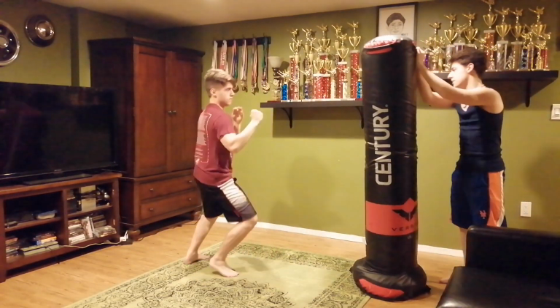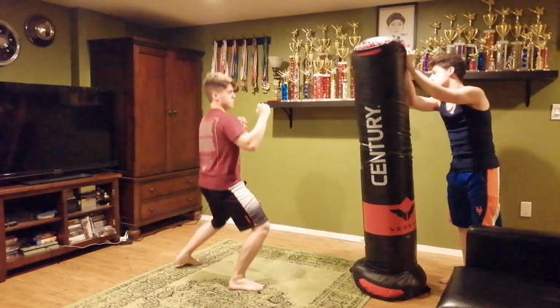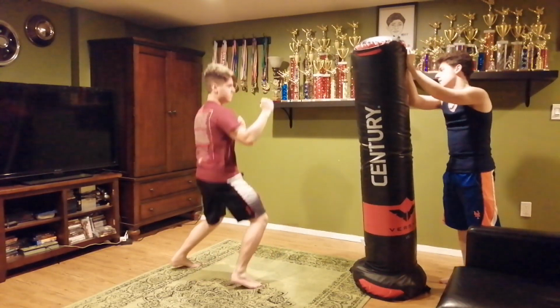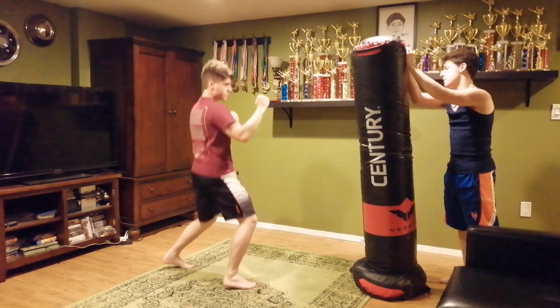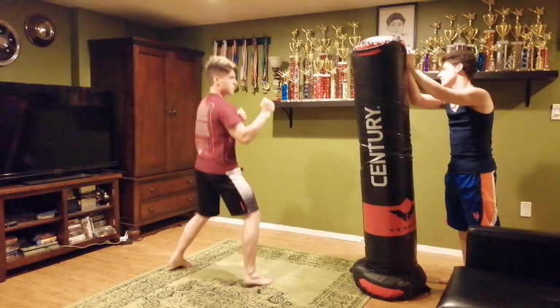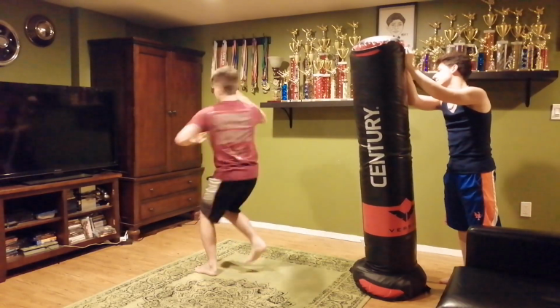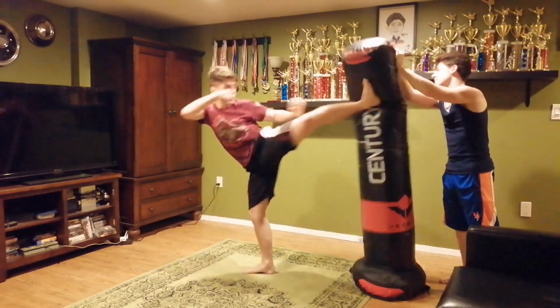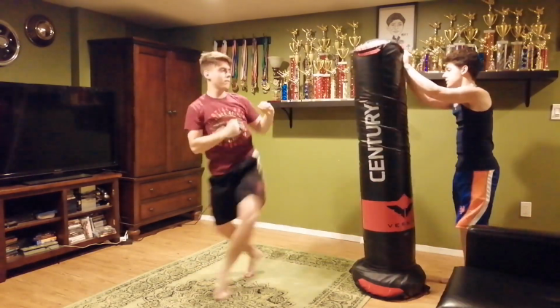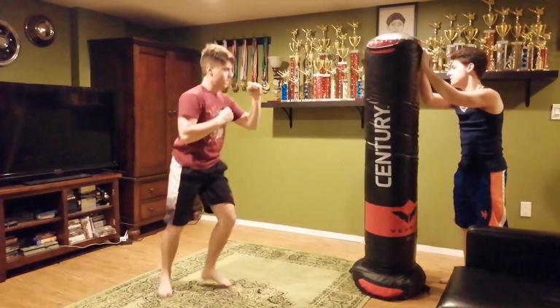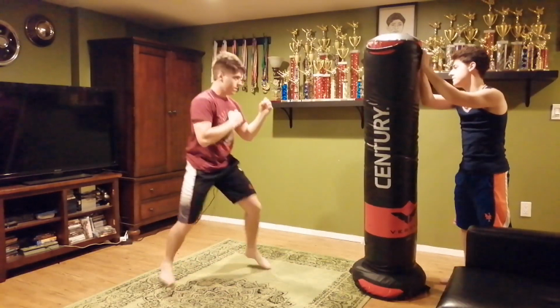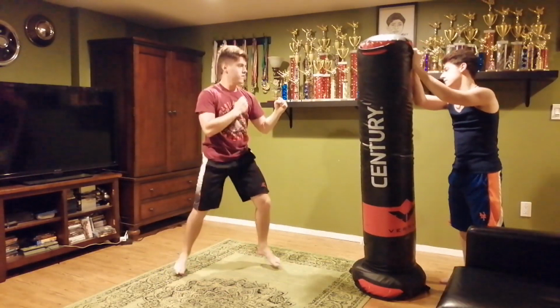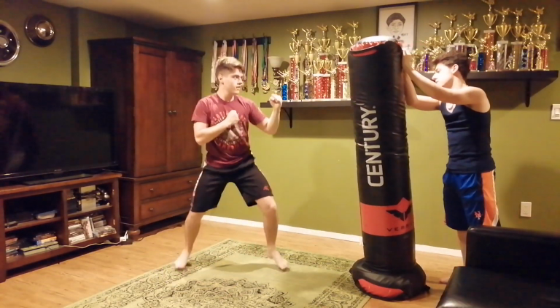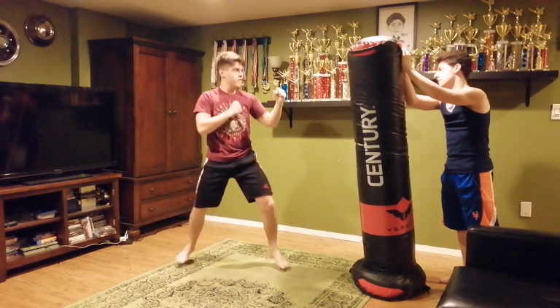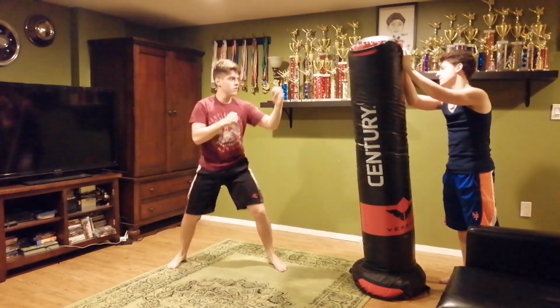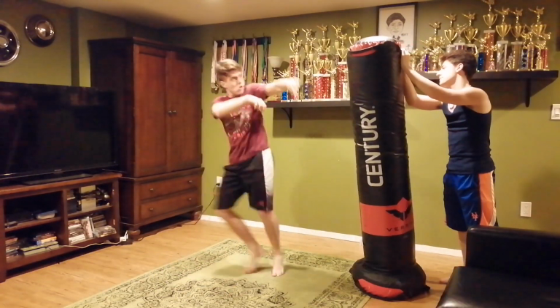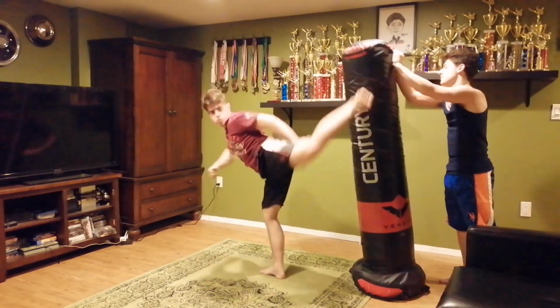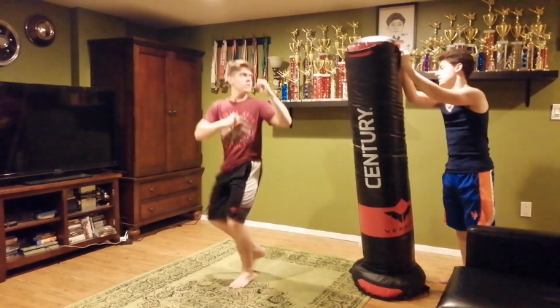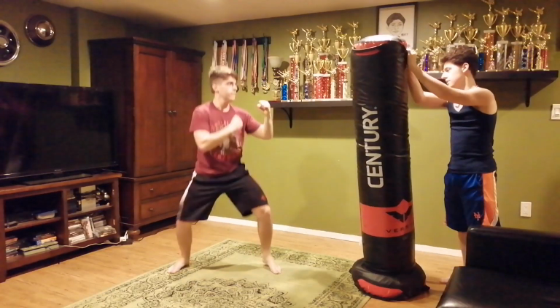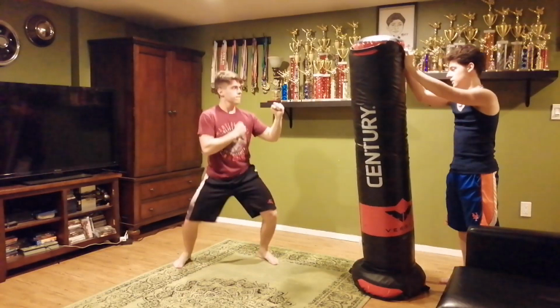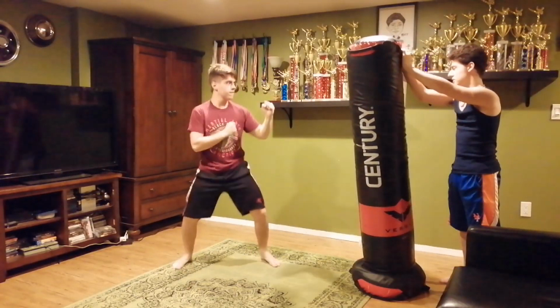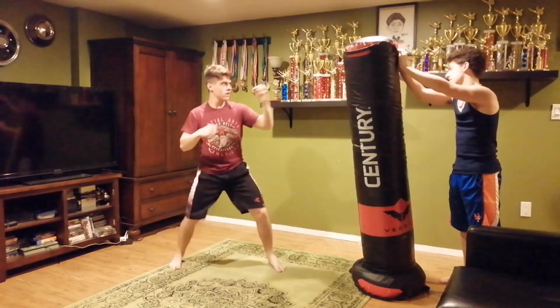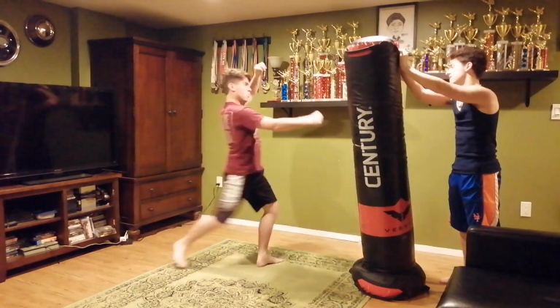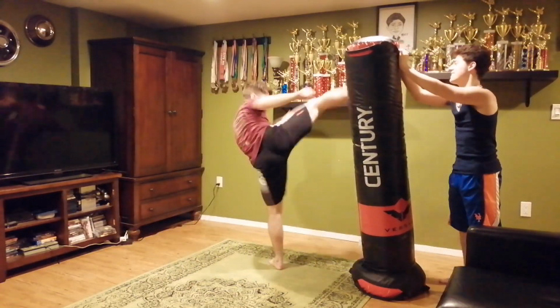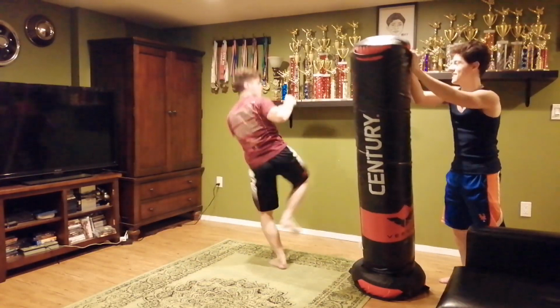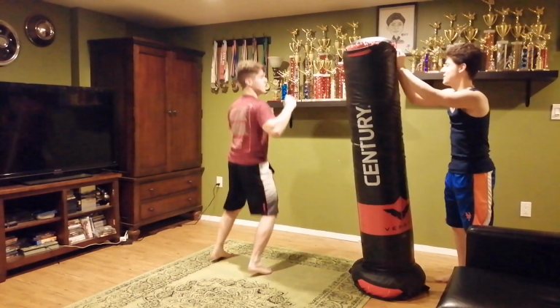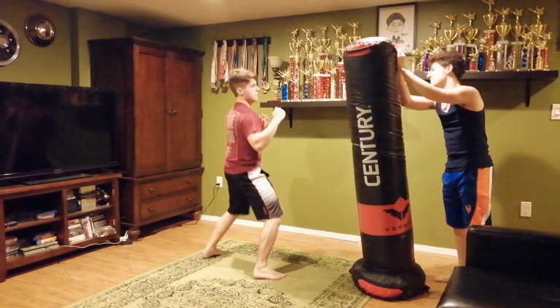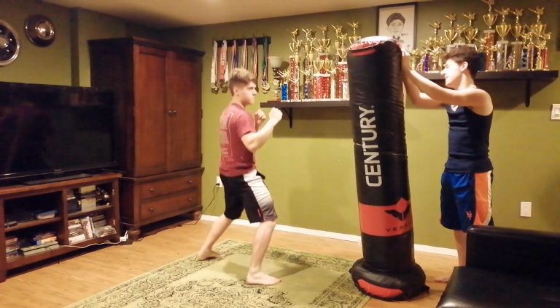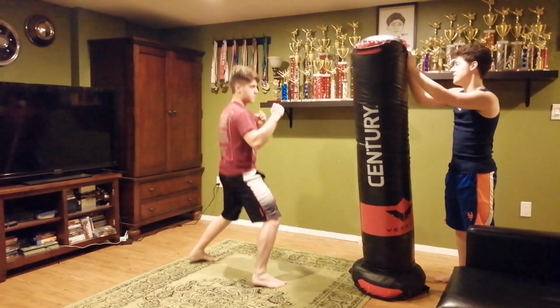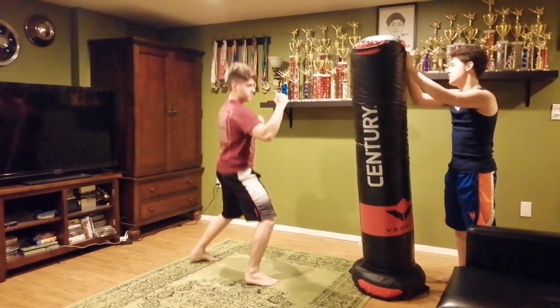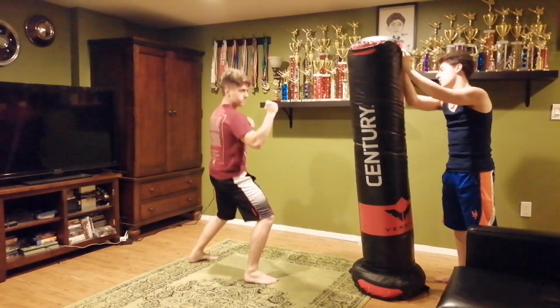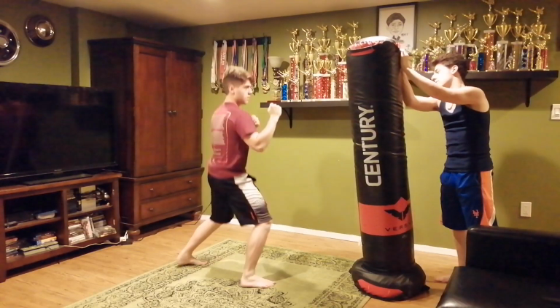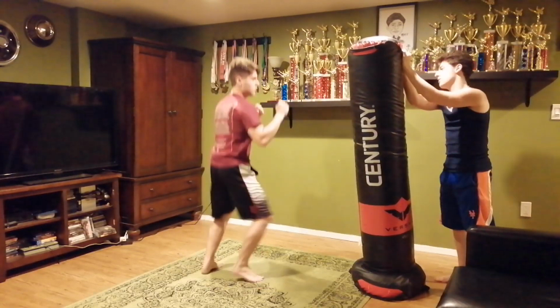Here we go. Ready? Pinwheel. Ready? Ascent hook. Long hook. There we go. Ready? Jab, cross, this in front, long front.